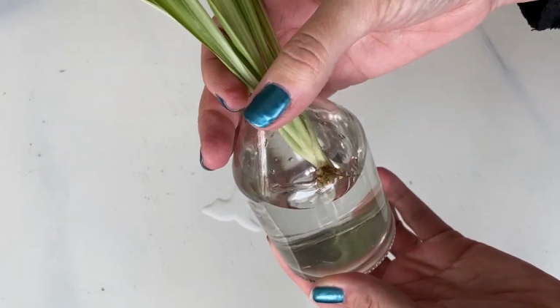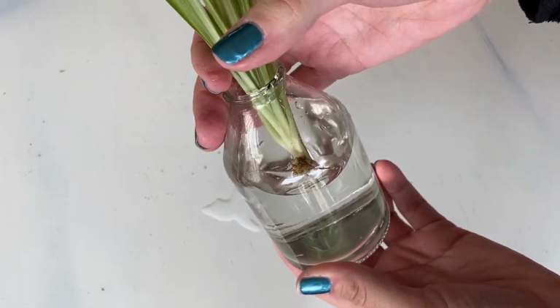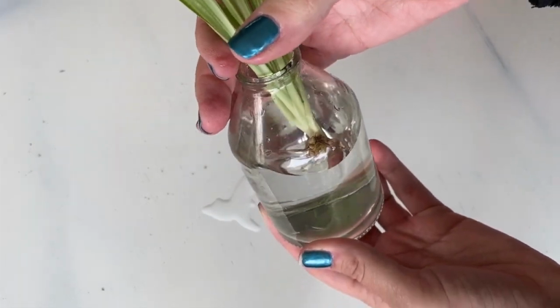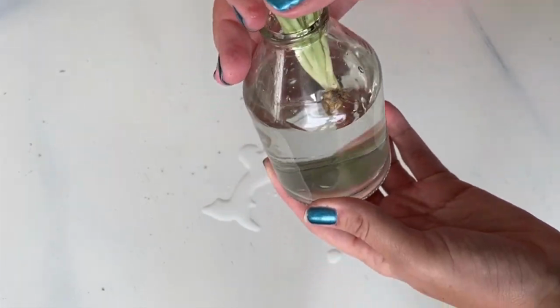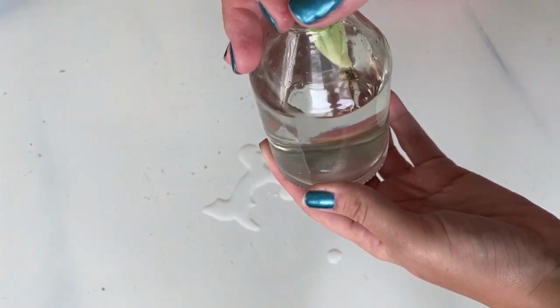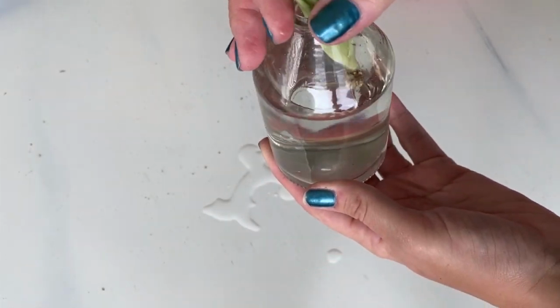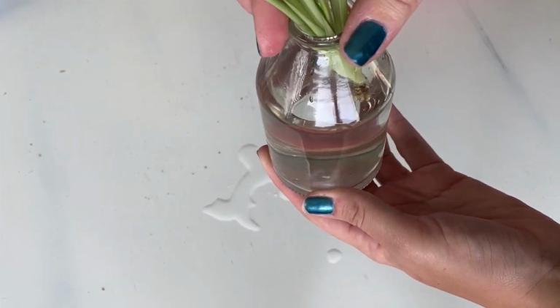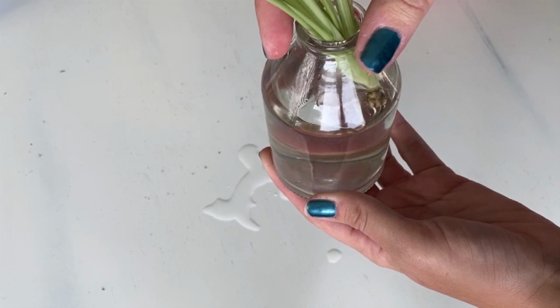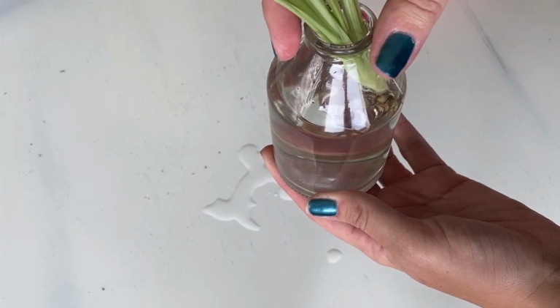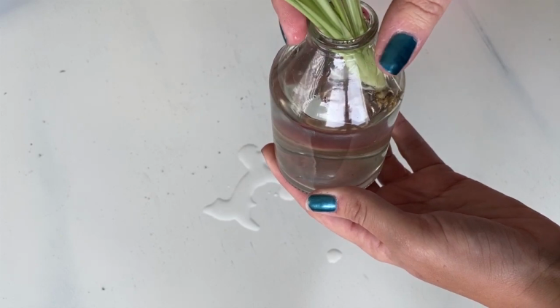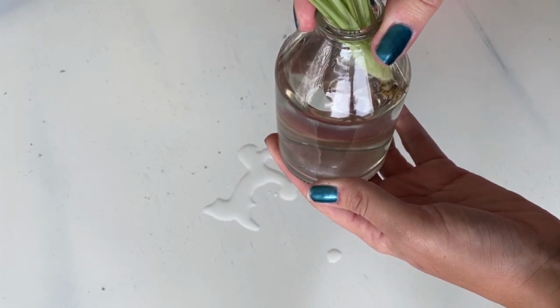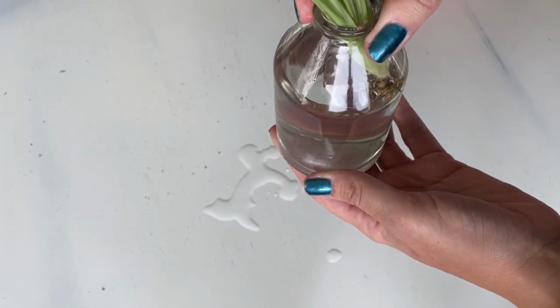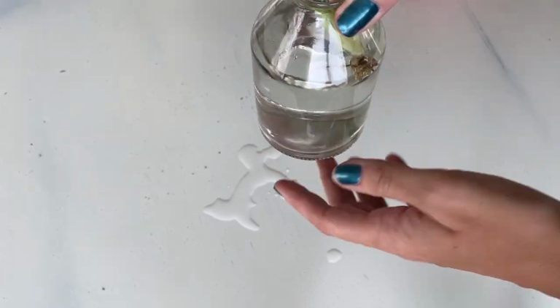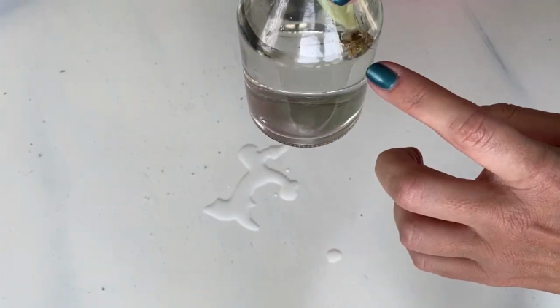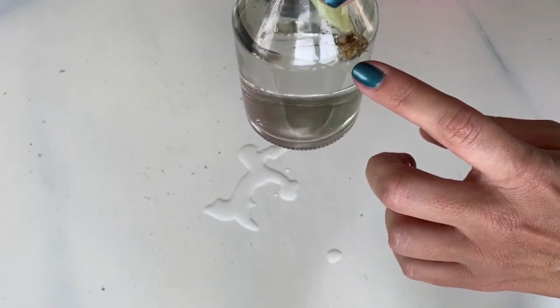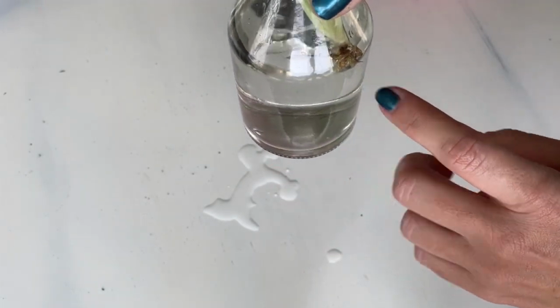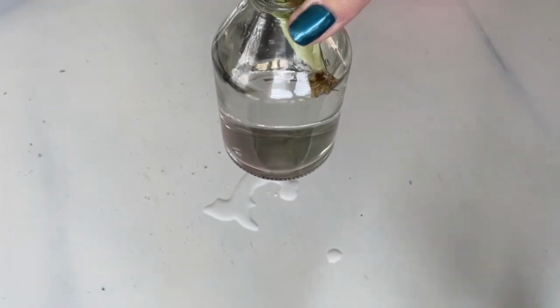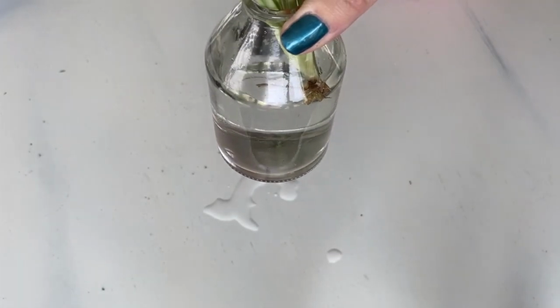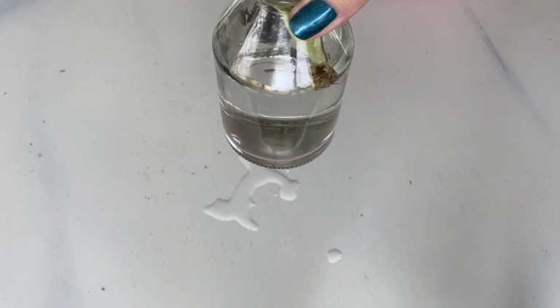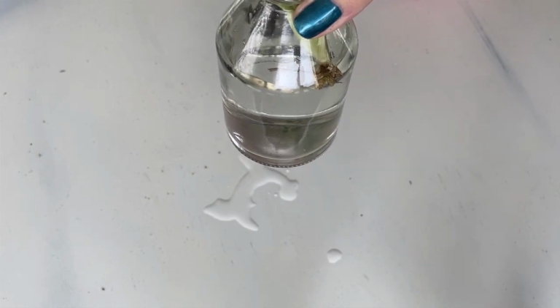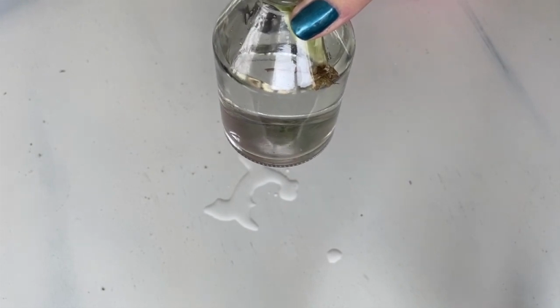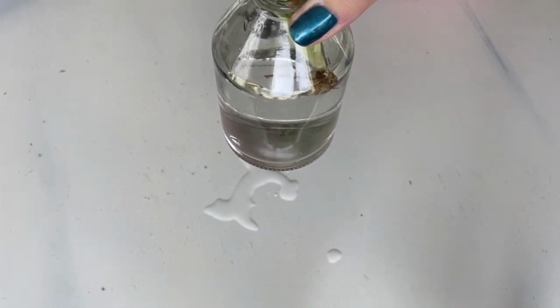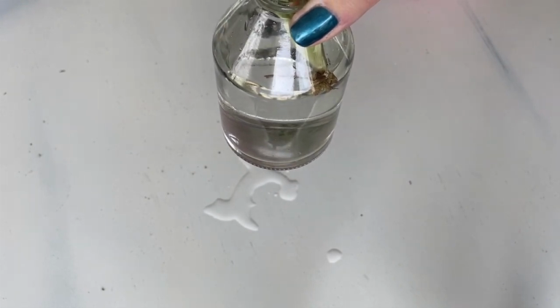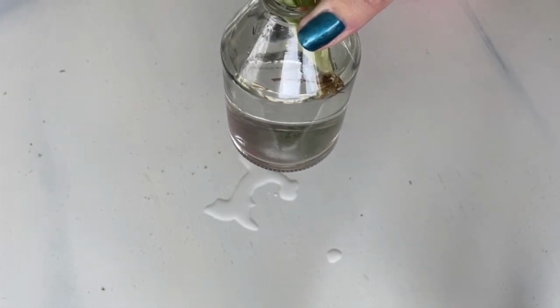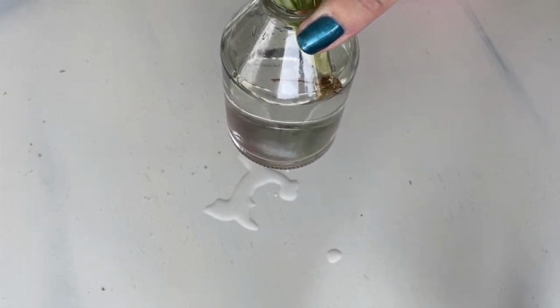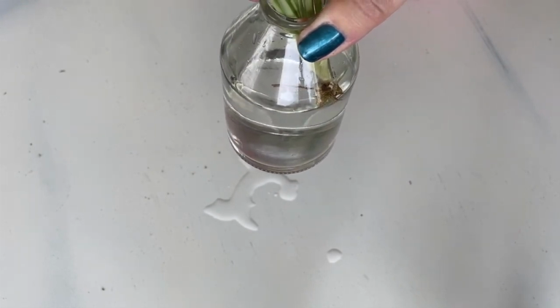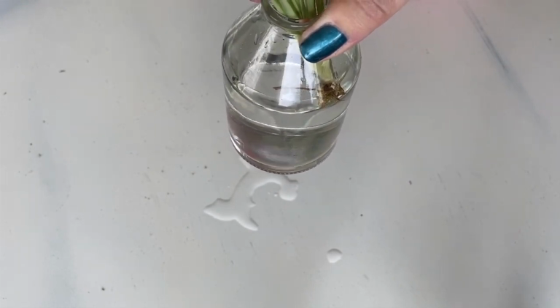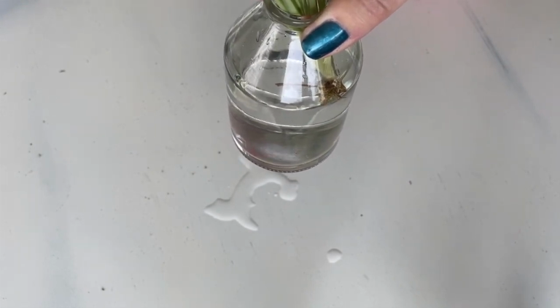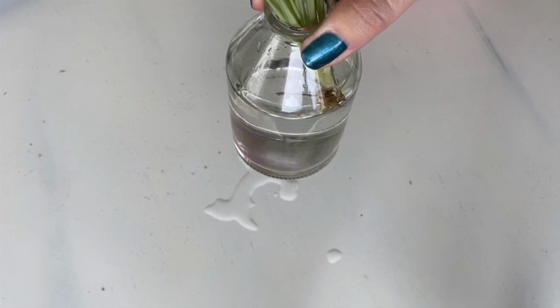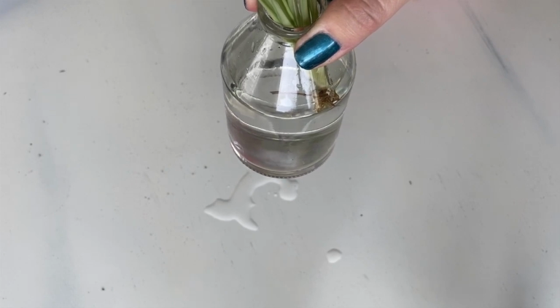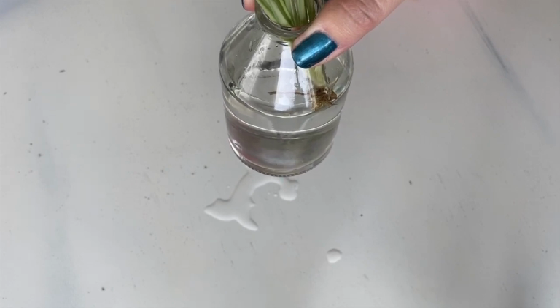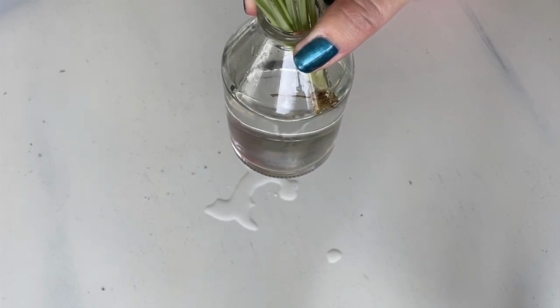Can you see that in there? I just have the bottom sitting in the water — just a little bottom nub in there. I'm going to set it in my windowsill and wait for some roots. It shouldn't take too long.